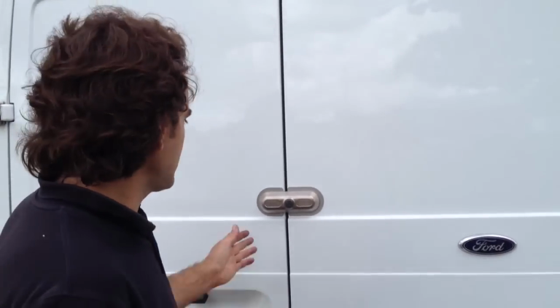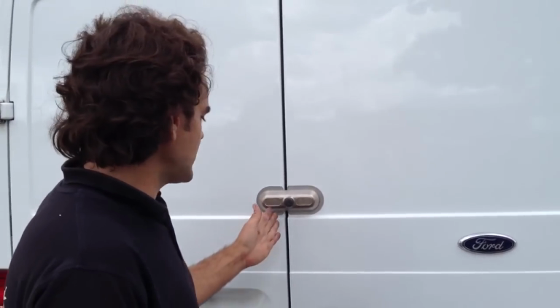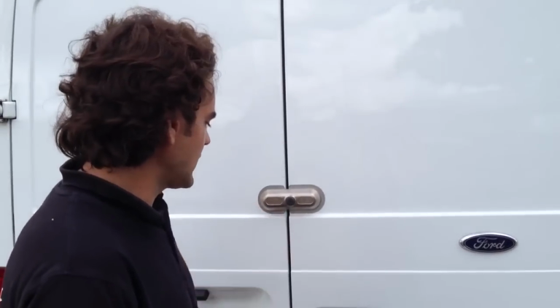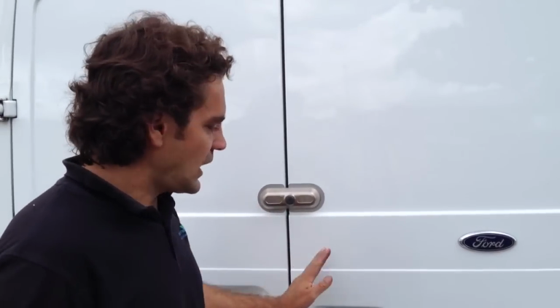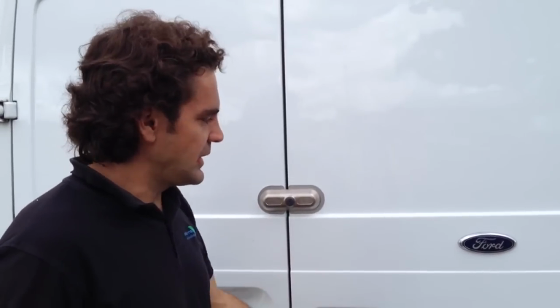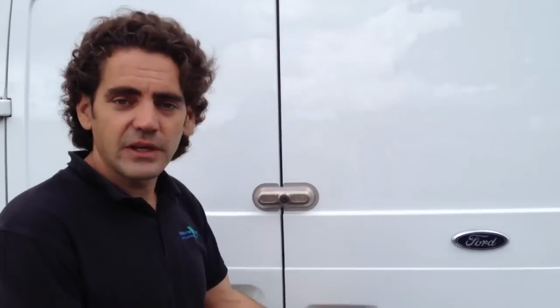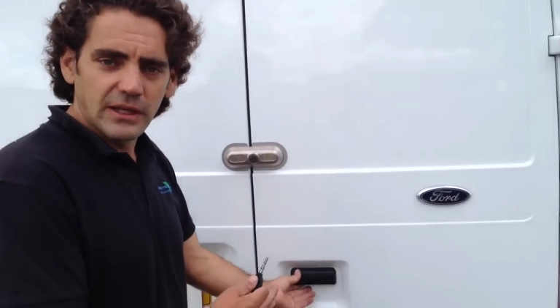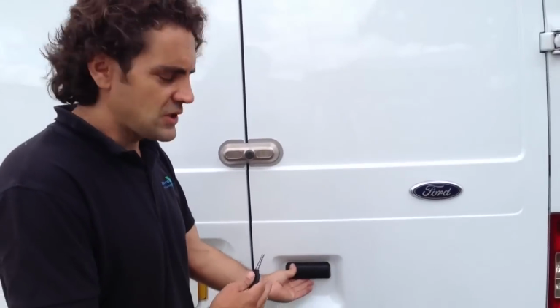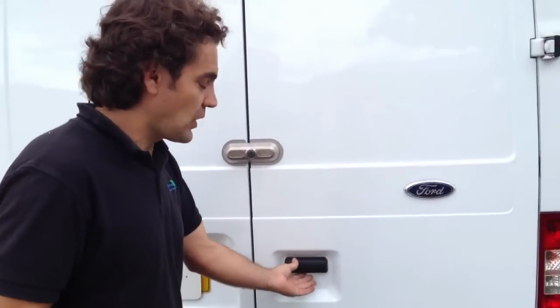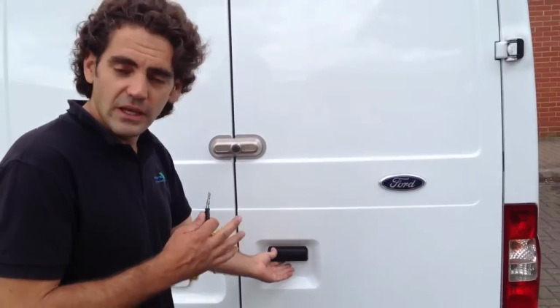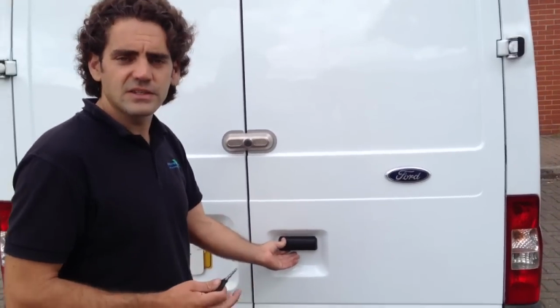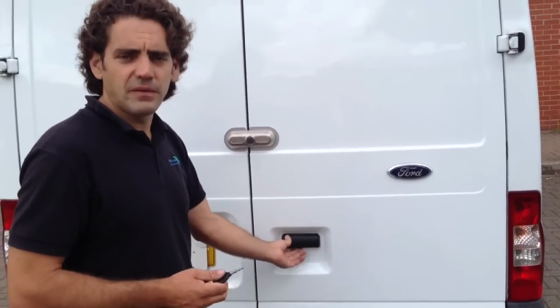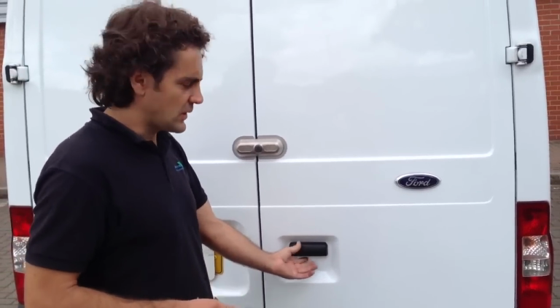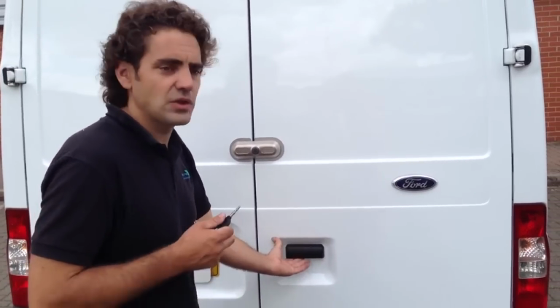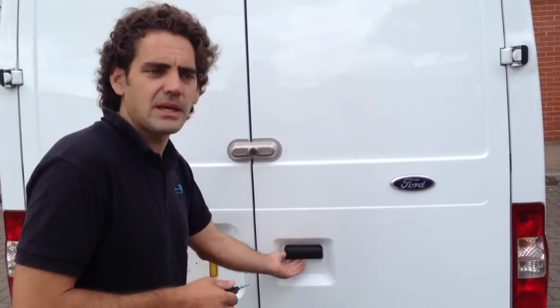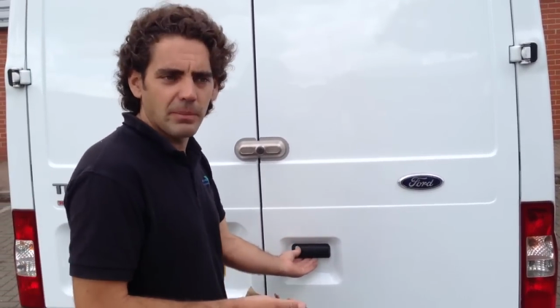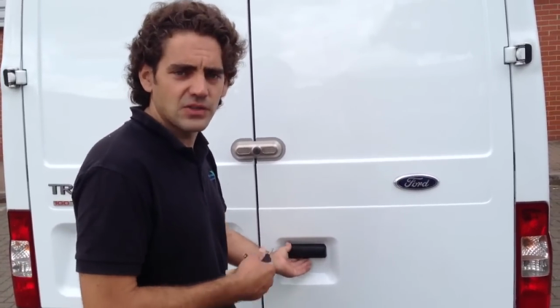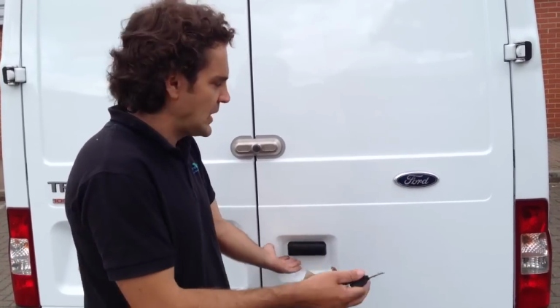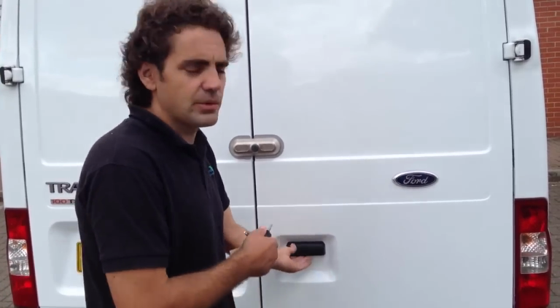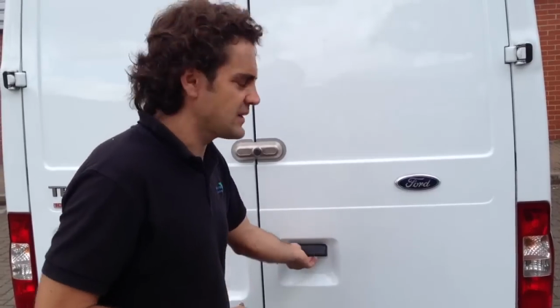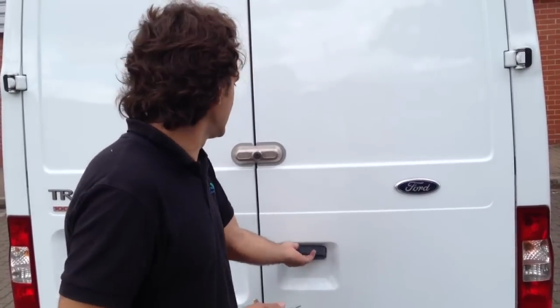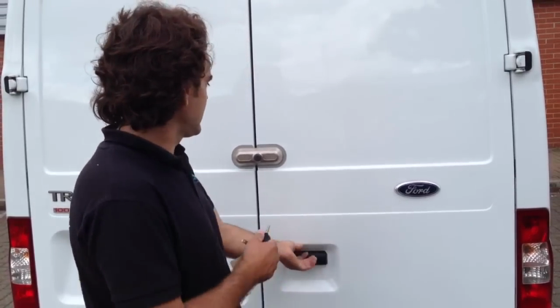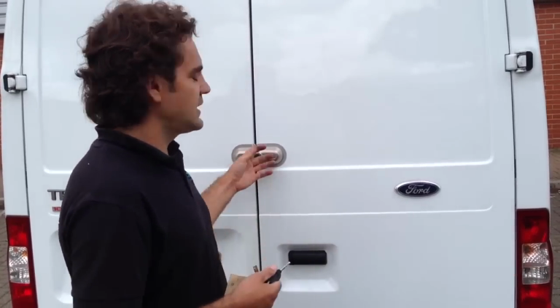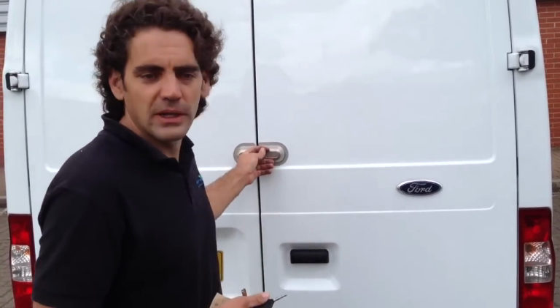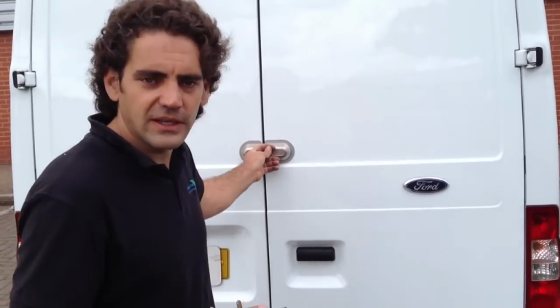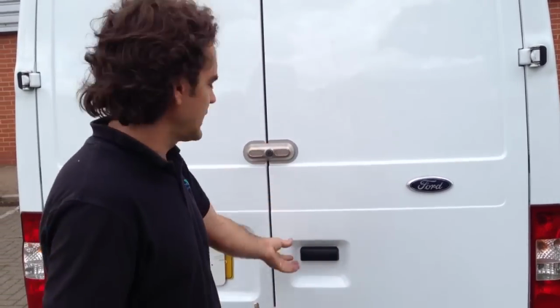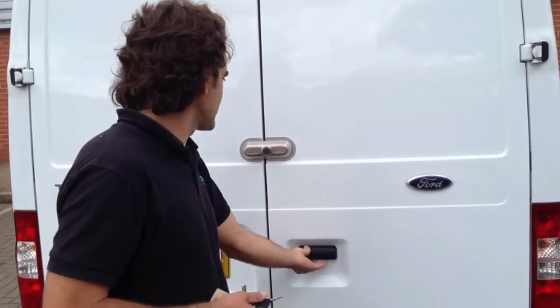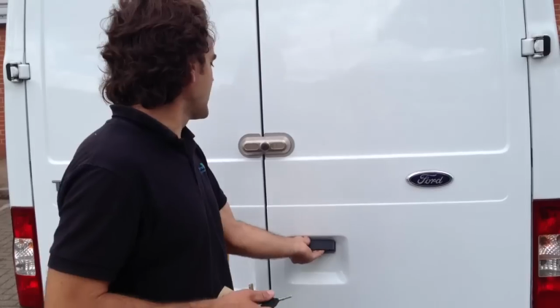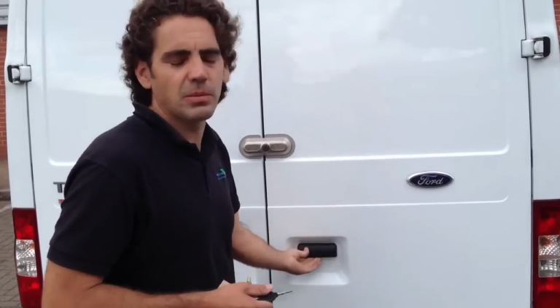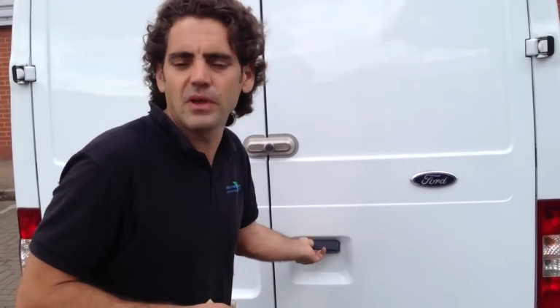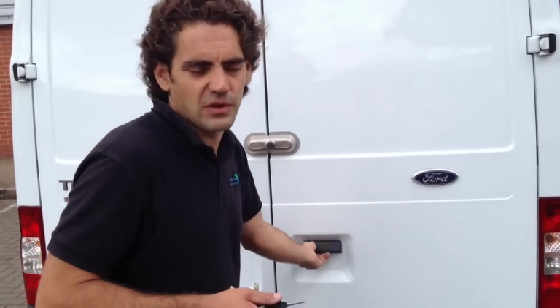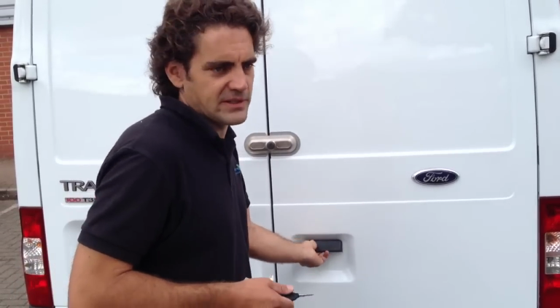Now if I just demonstrate the lock — at the moment the vehicle is in the unlocked position on the existing manufacturer's locking, so should that be bypassed, should the criminal get past that, then the ultimate lock kicks in and it doesn't open up. It just opens up just a few millimetres.